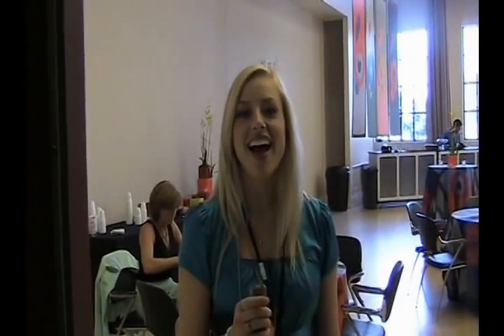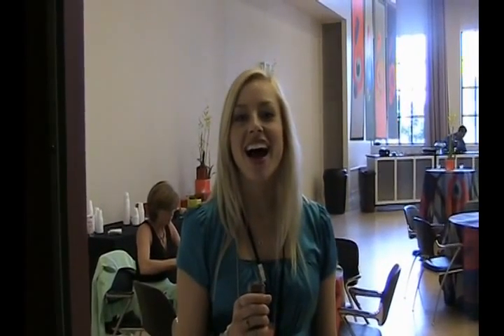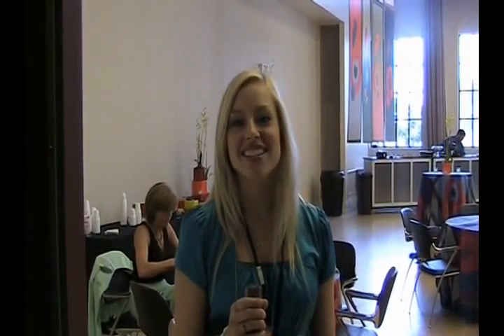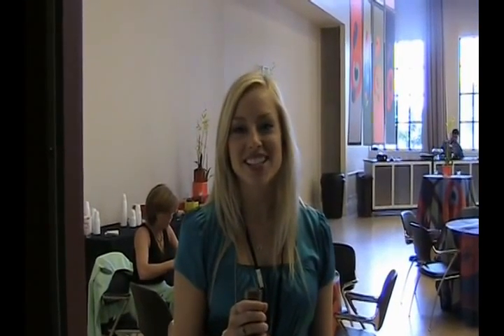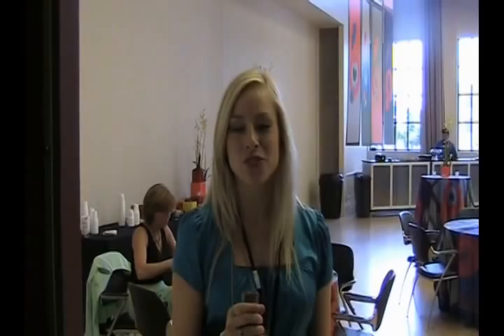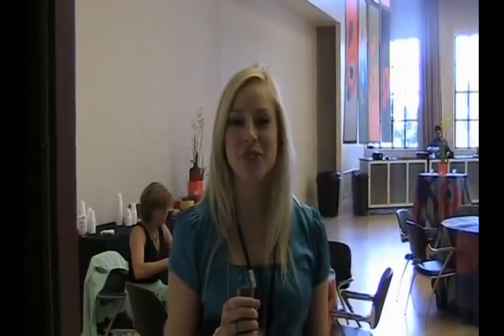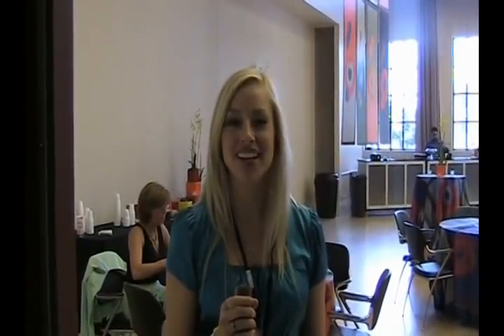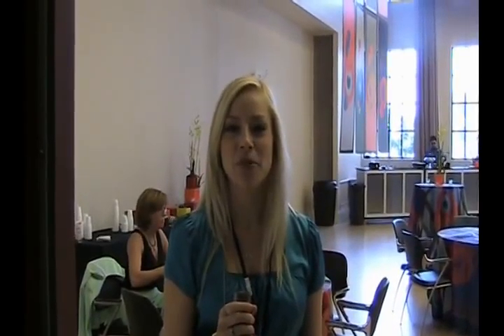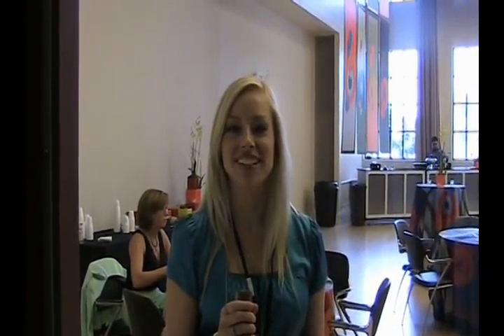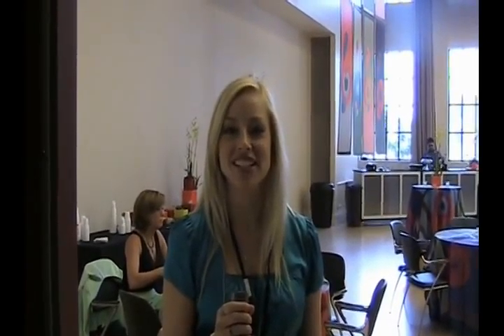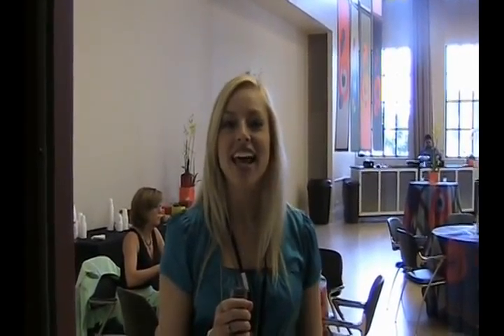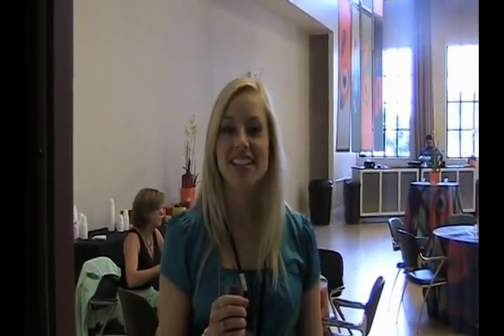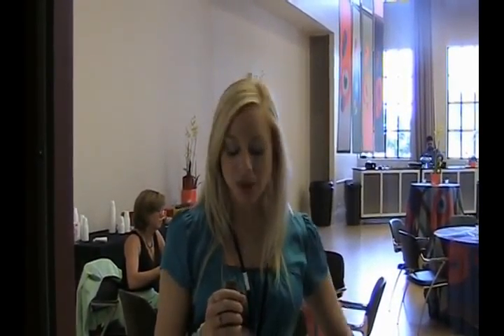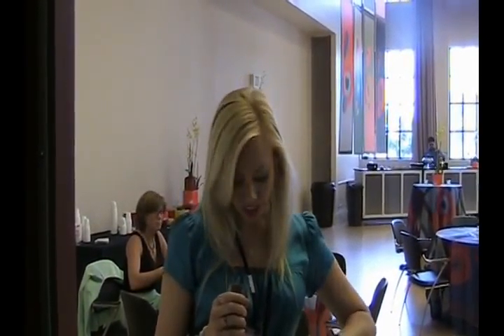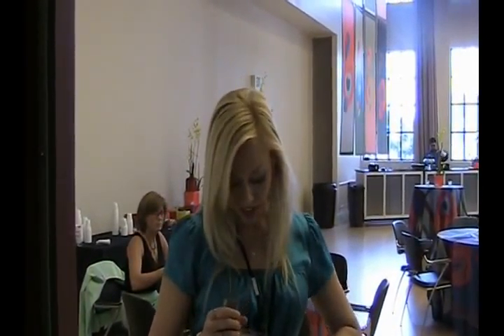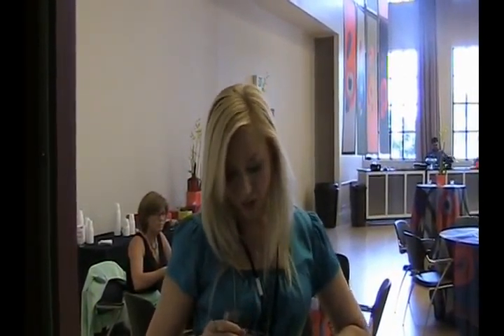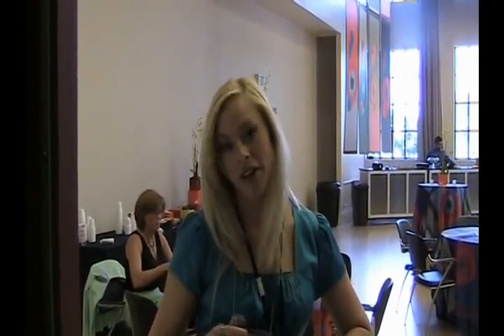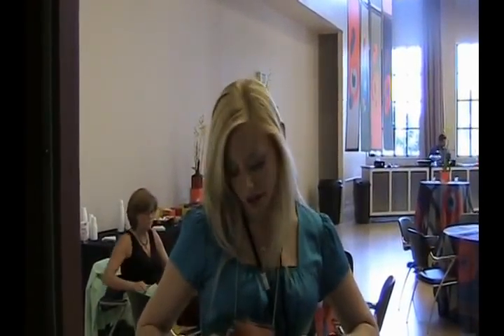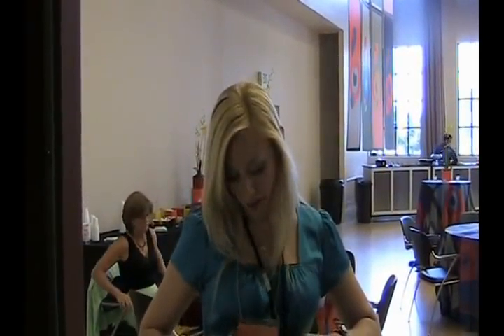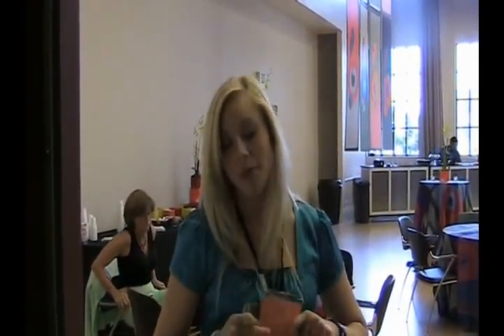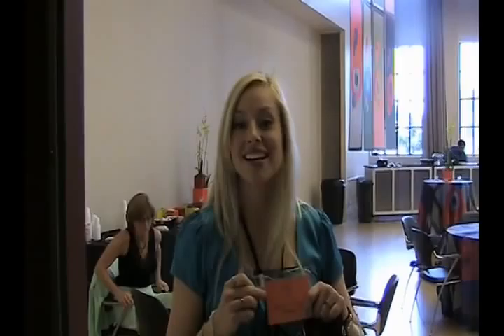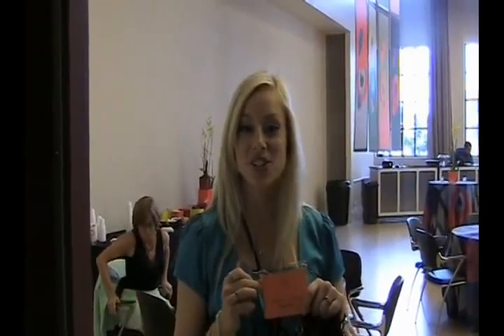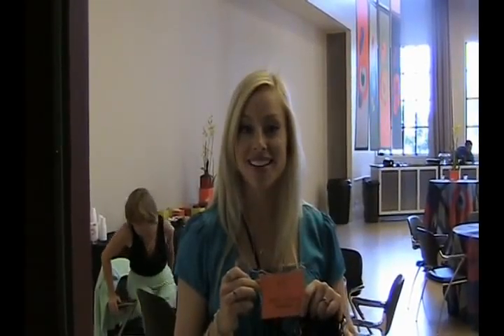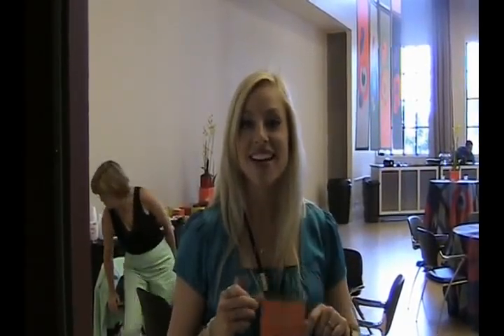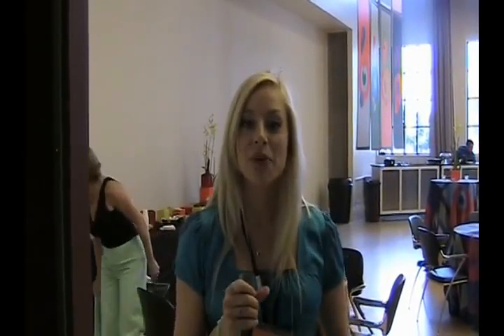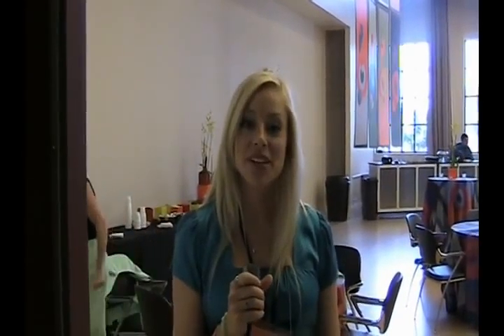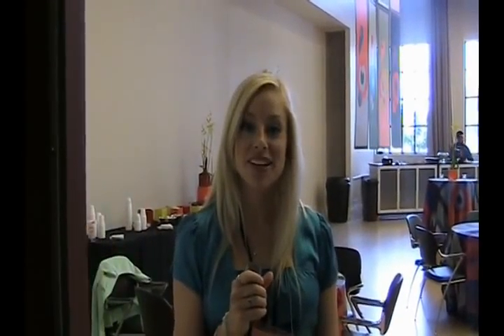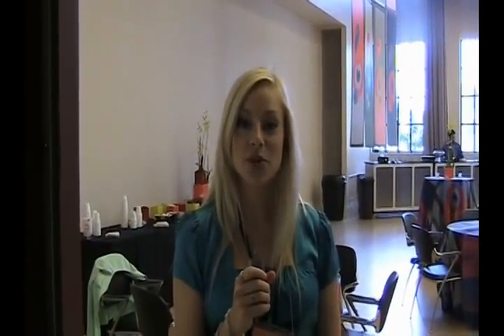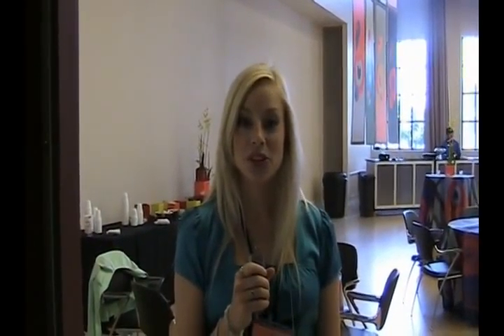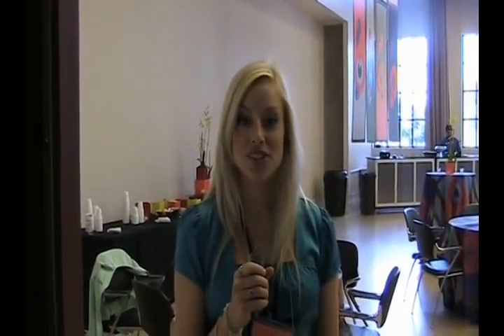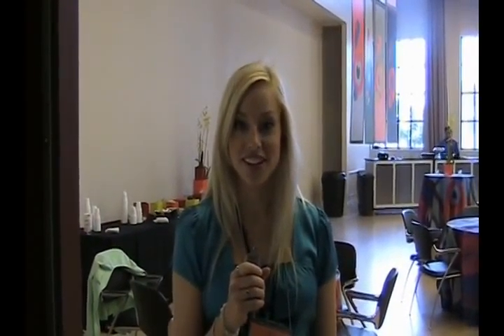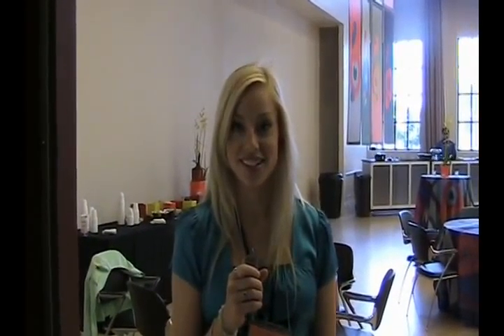Hi, this is Jessica Trevino with the Van Cliburn Foundation, and today I'm going to be giving you my backstage pass. We're going to be going to where the viewers never get to see.